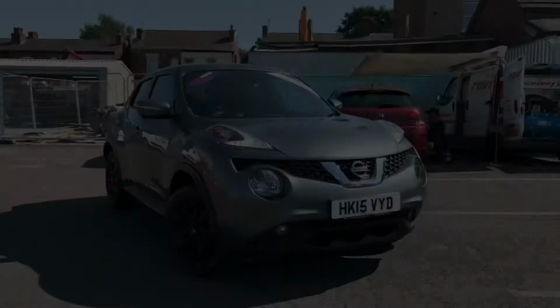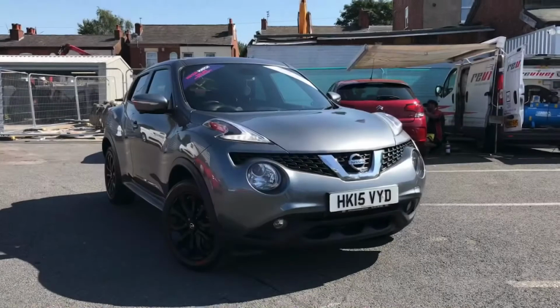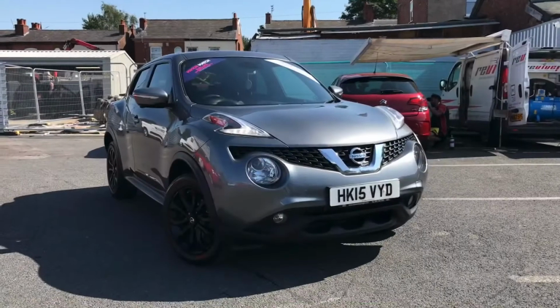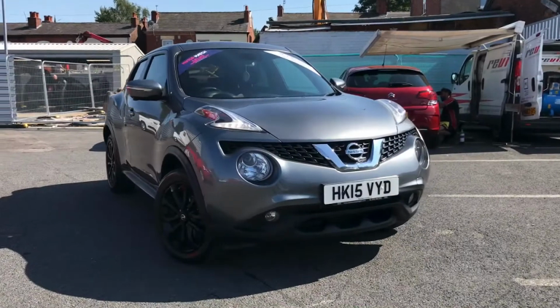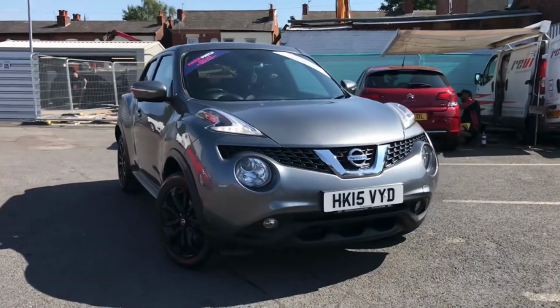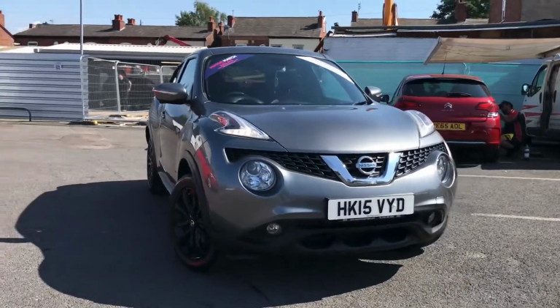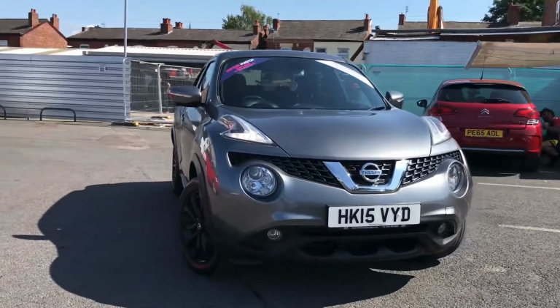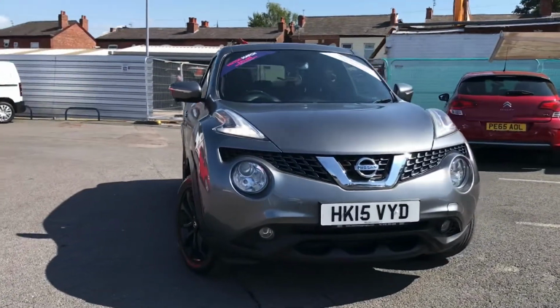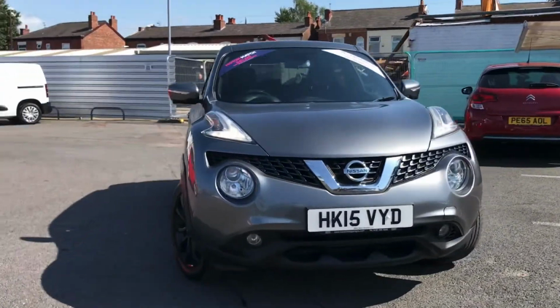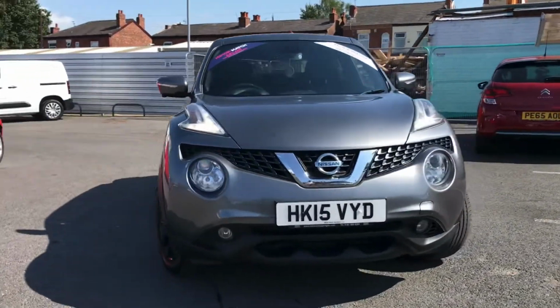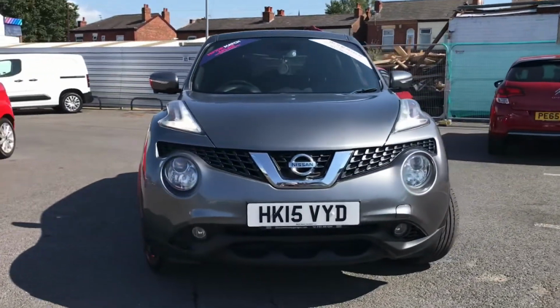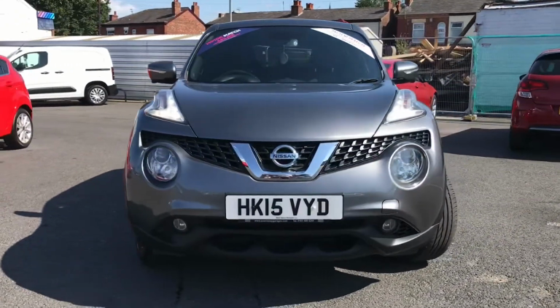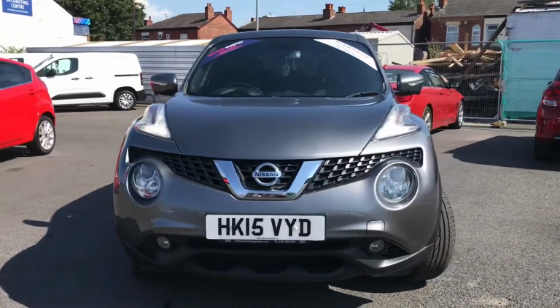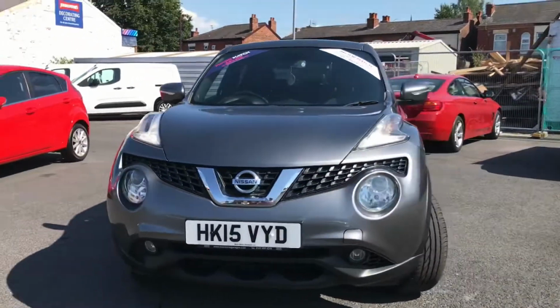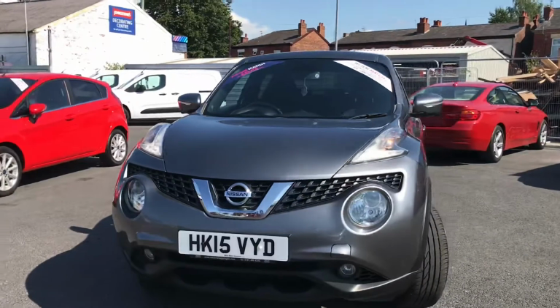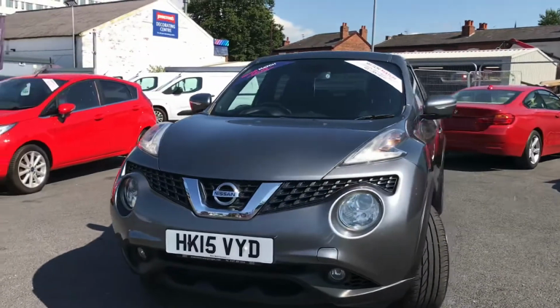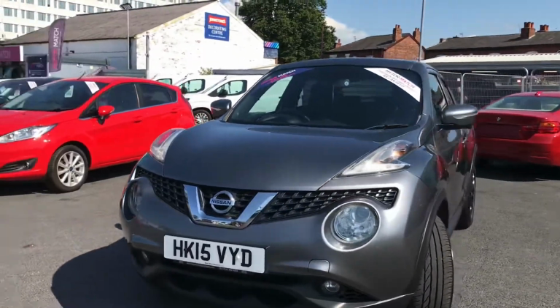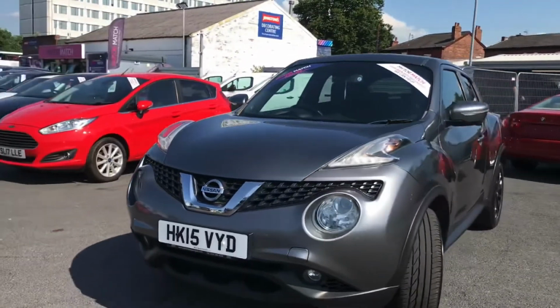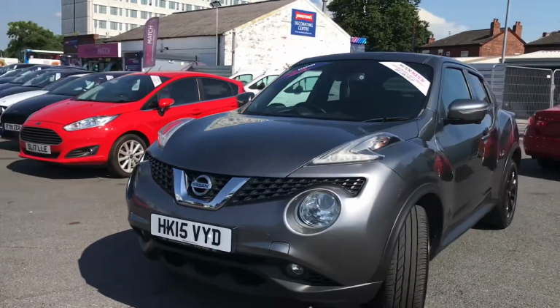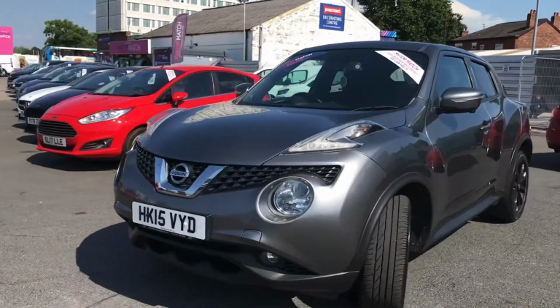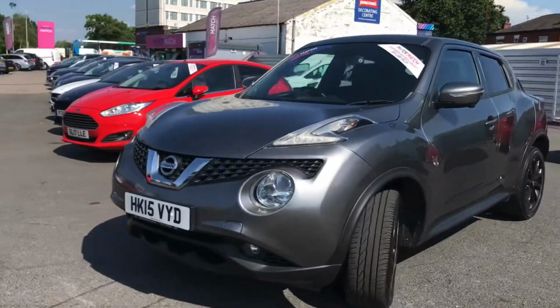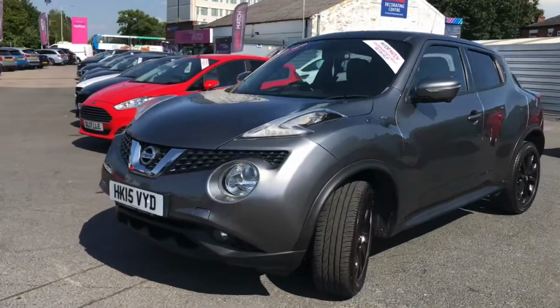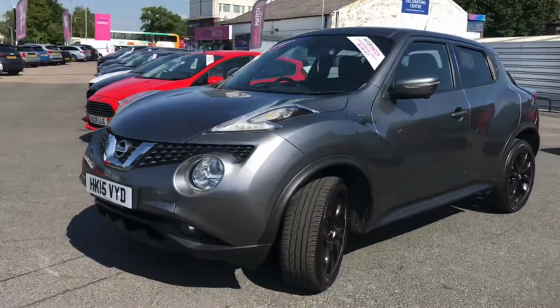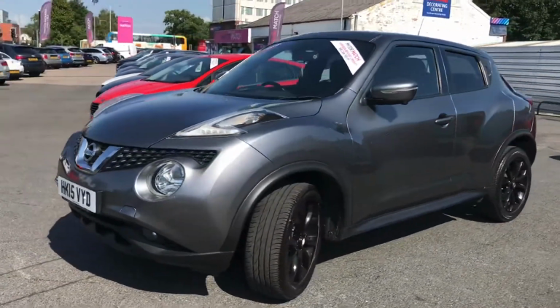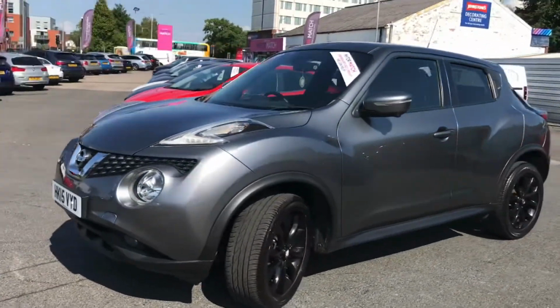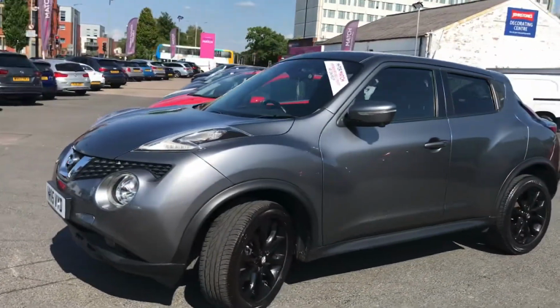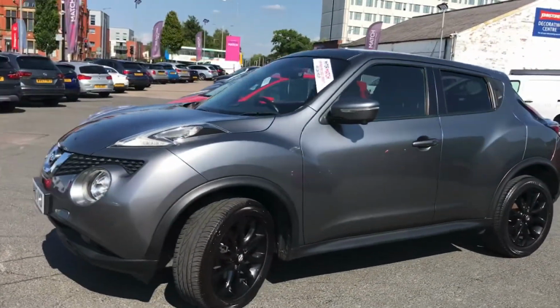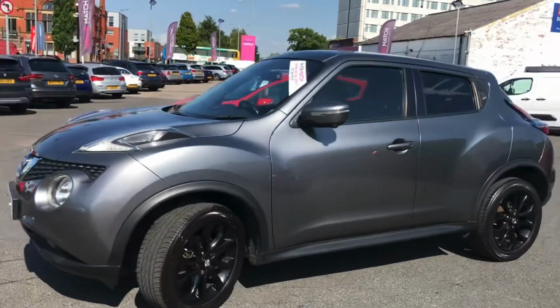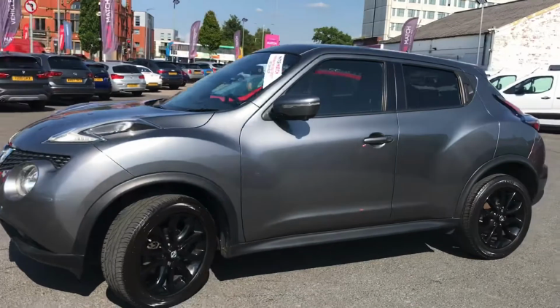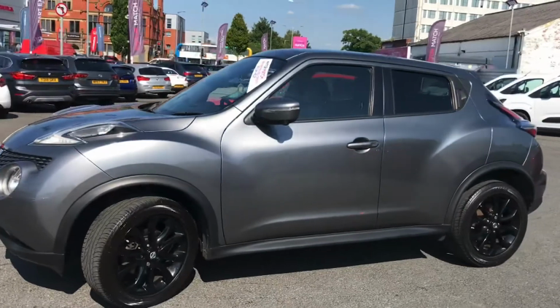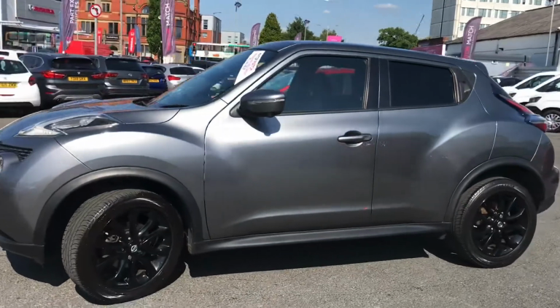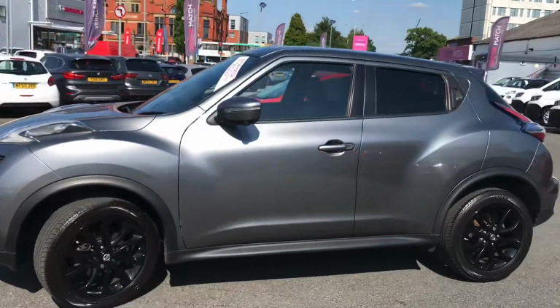Hello and welcome to Motor Match Stockport. My name is Daniel and I'm pleased to present you with this lovely Nissan Juke Tekna. It's currently done 35,751 miles and it's finished in the colour grey metallic.